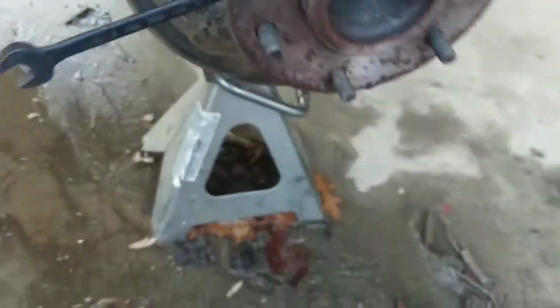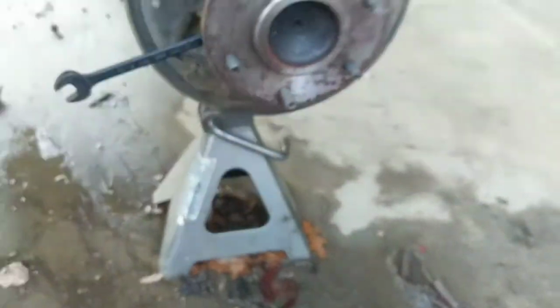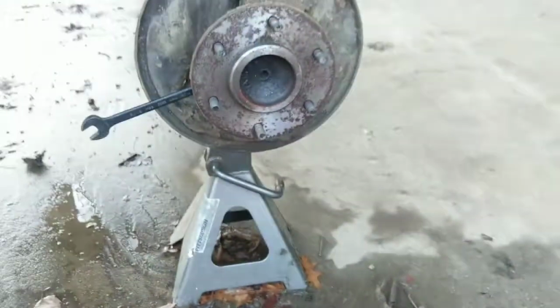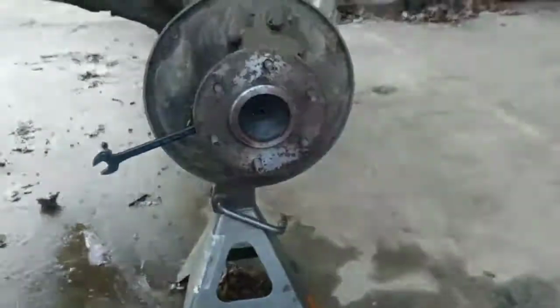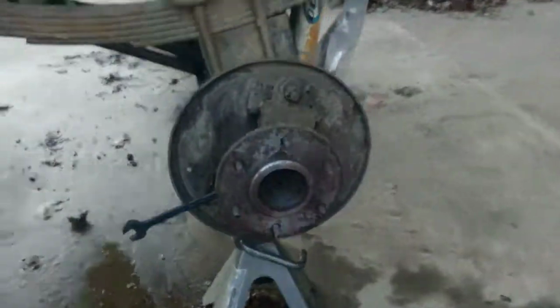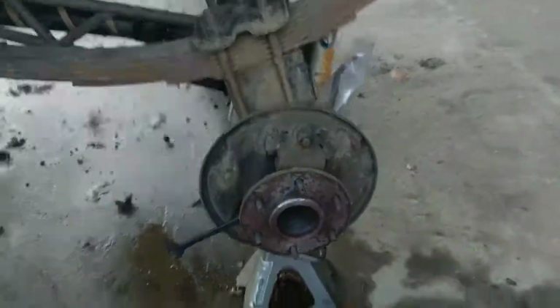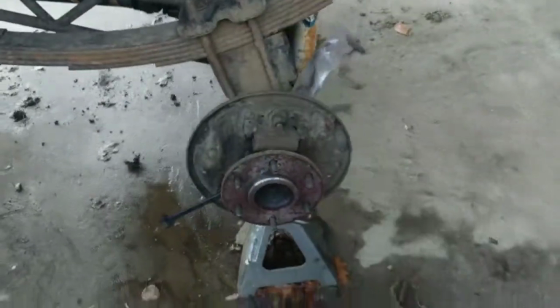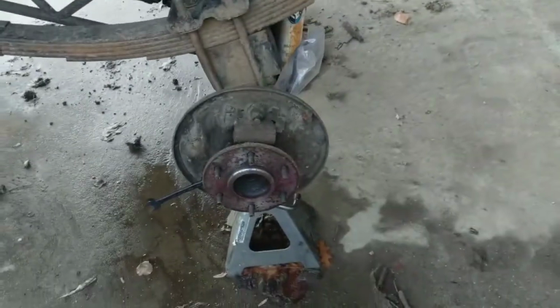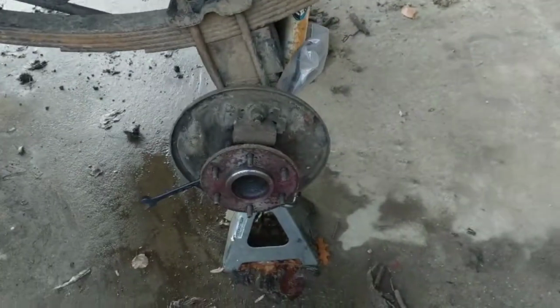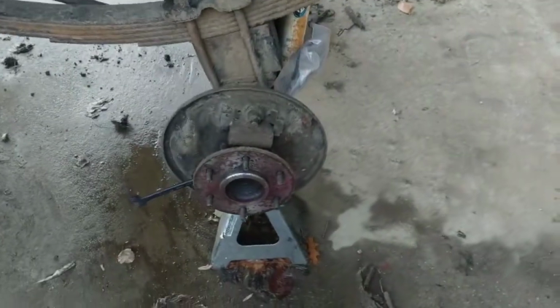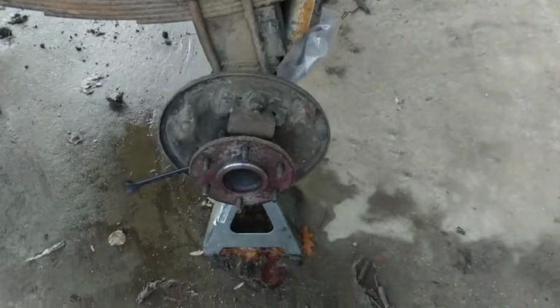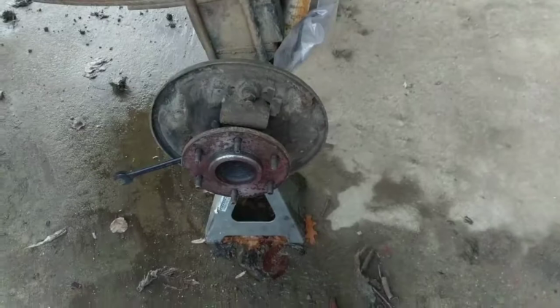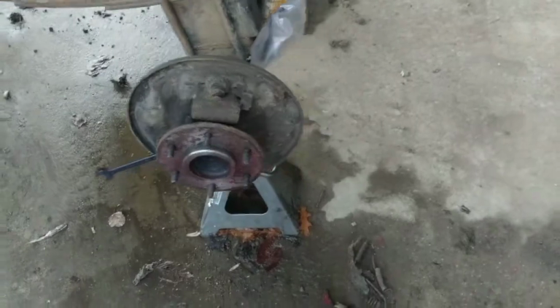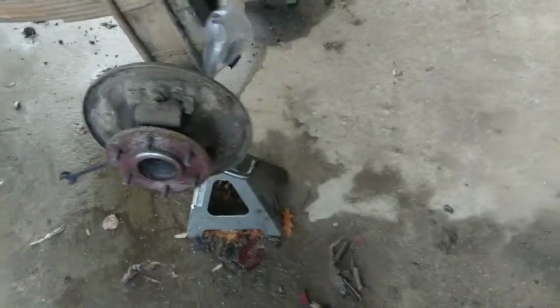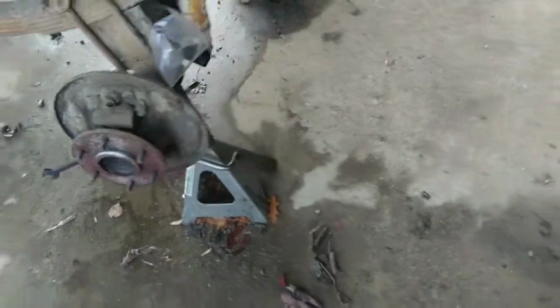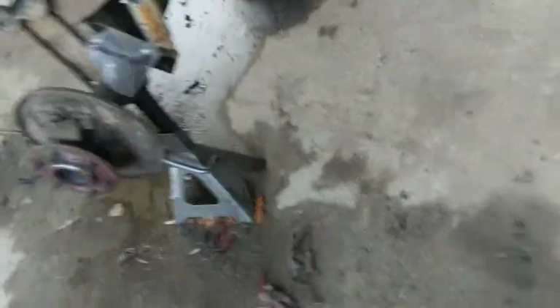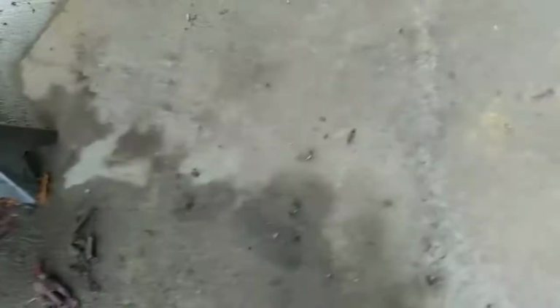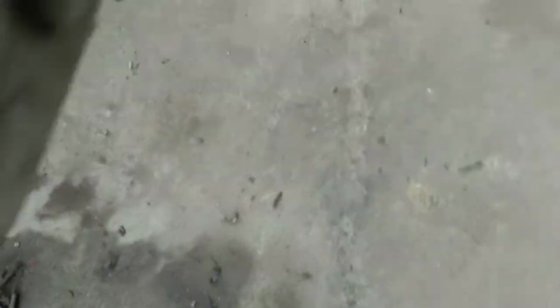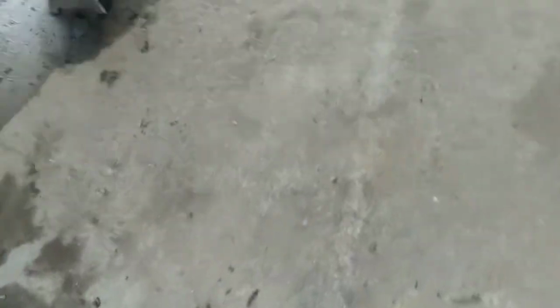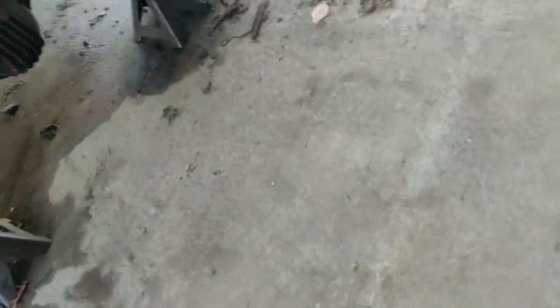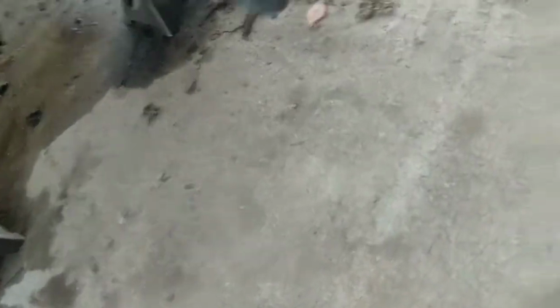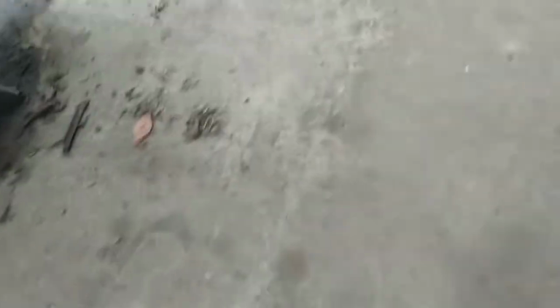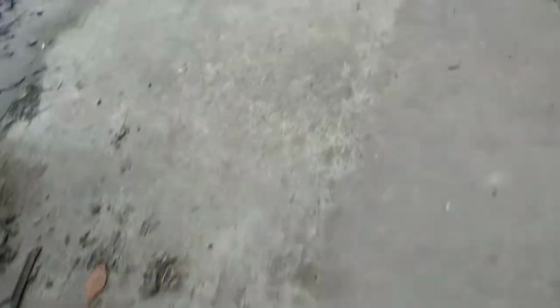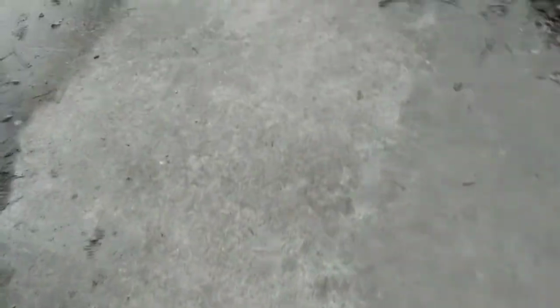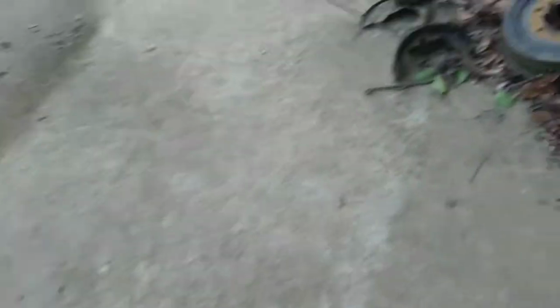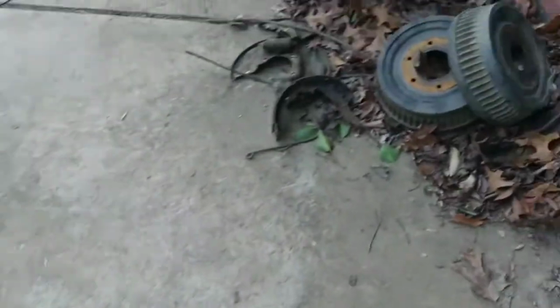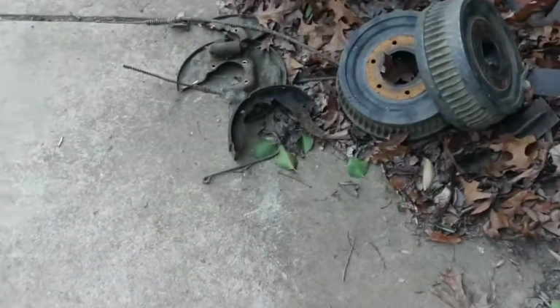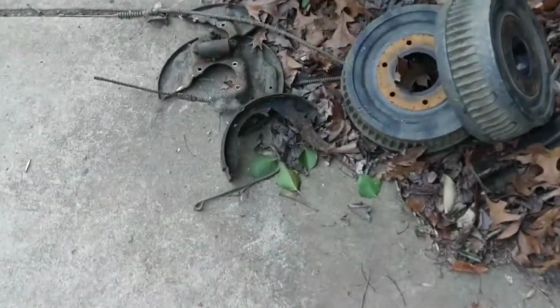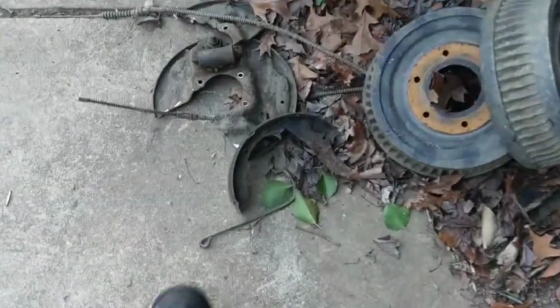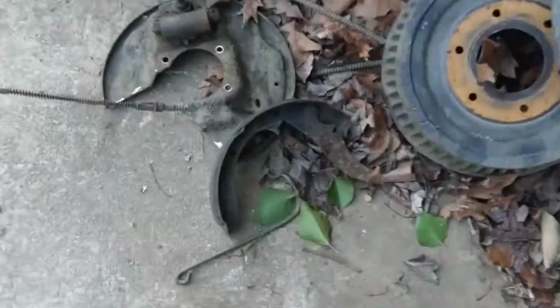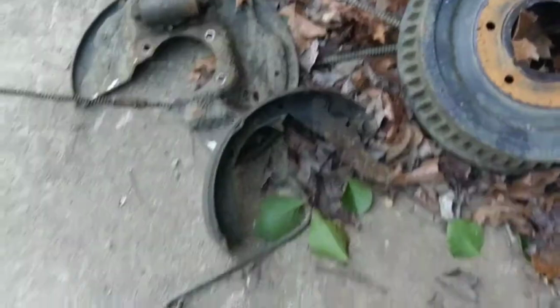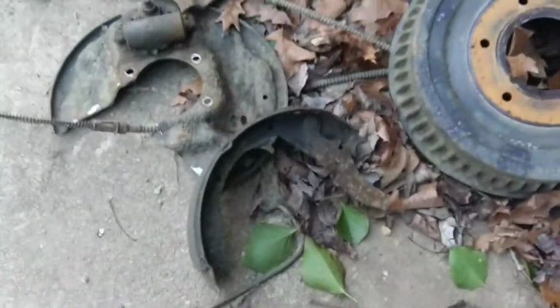Or you can take the whole diff apart and pop the seat clip off to get the axle out. But I wasn't doing all that and spending money for fluid and all that. Here's the old shoes and all - they actually came apart.